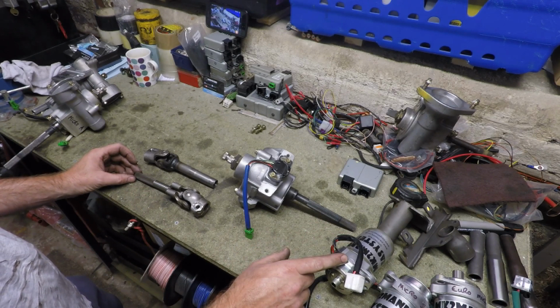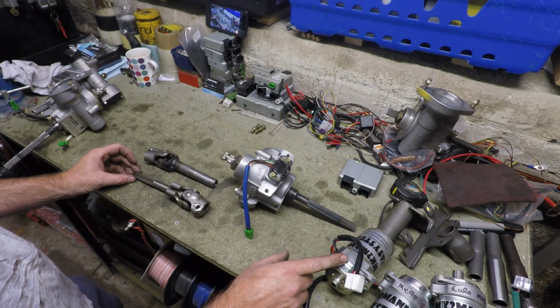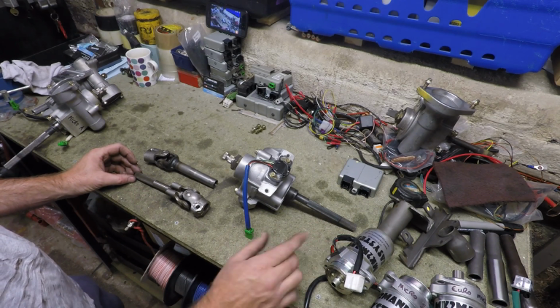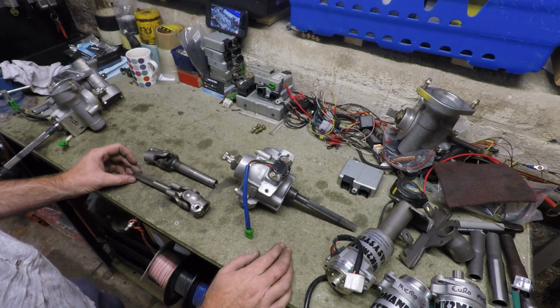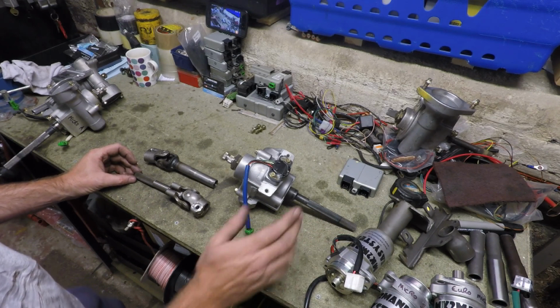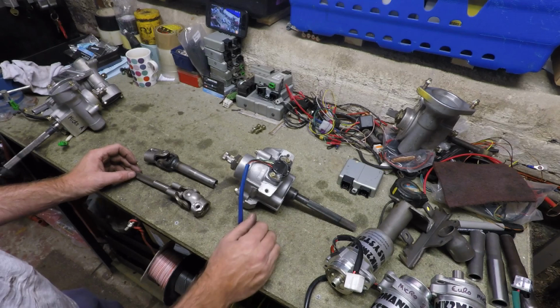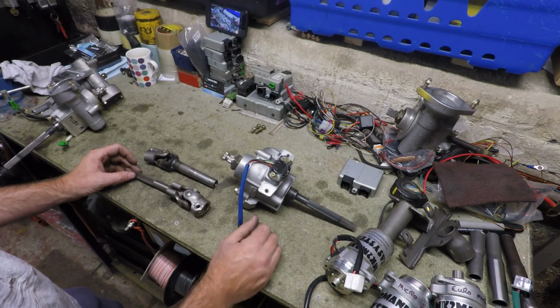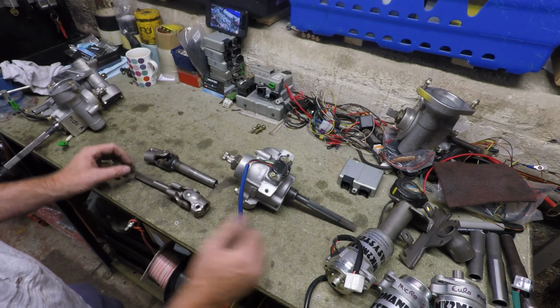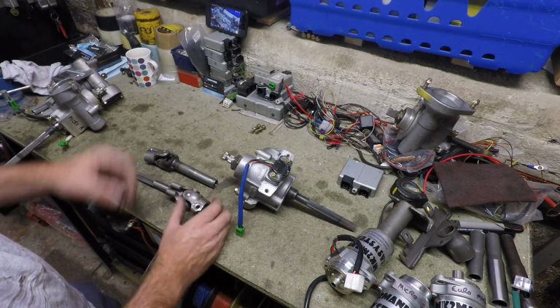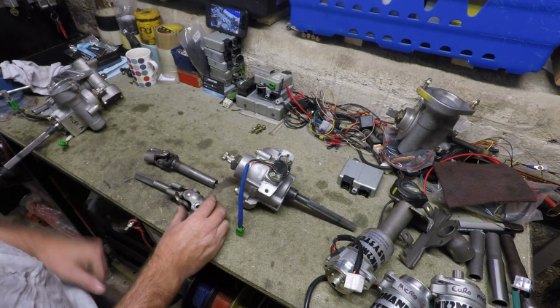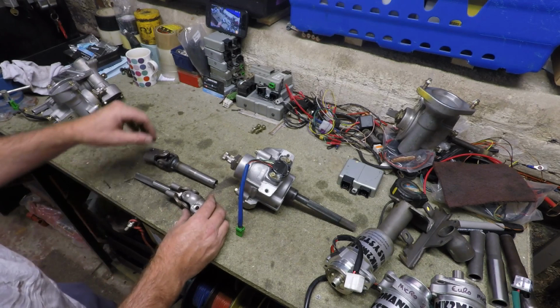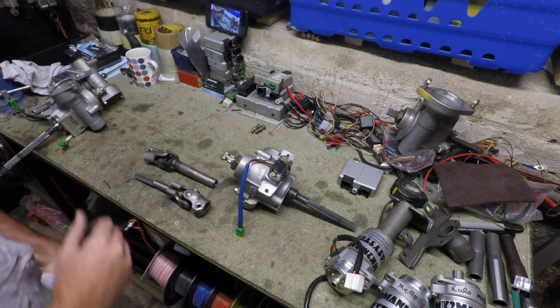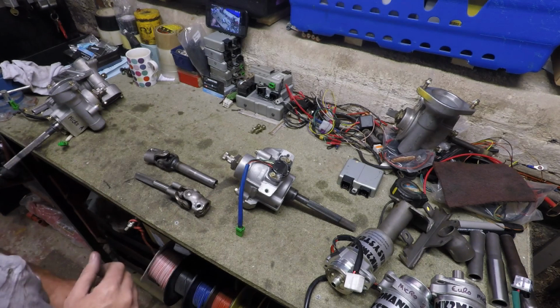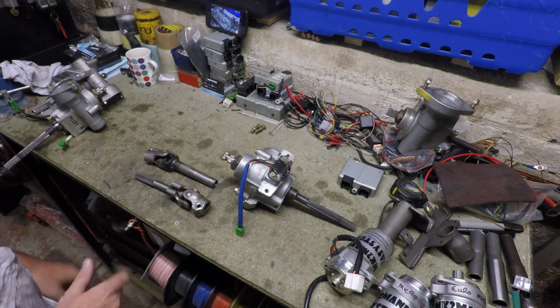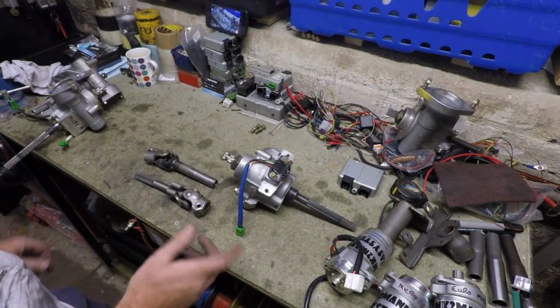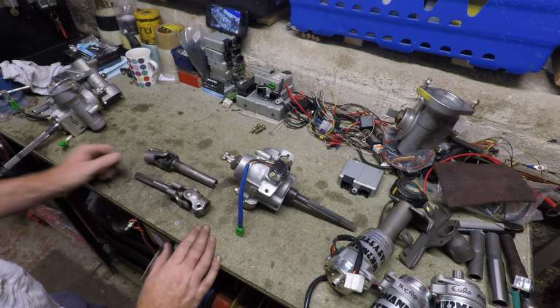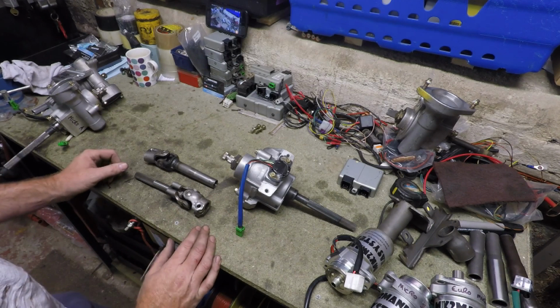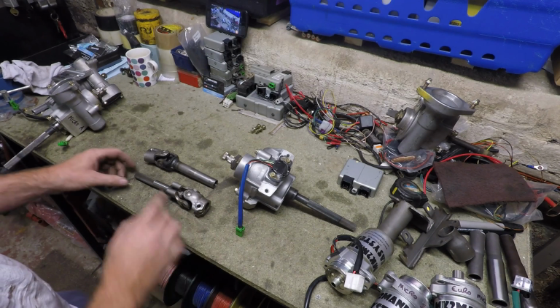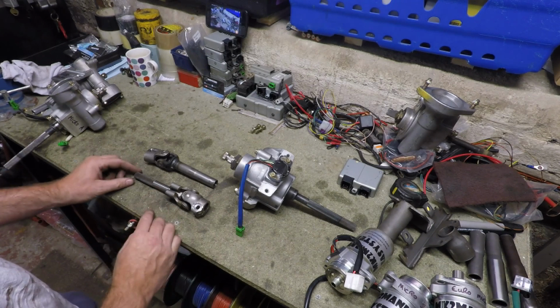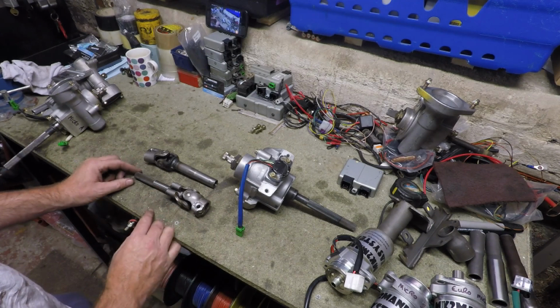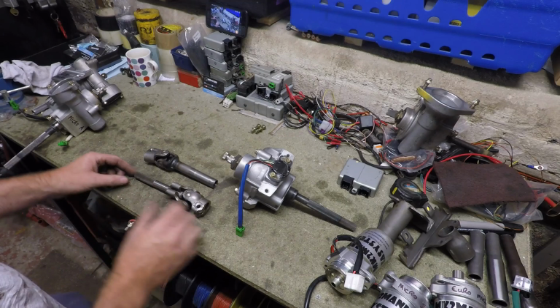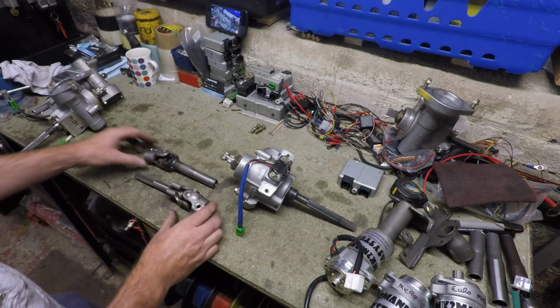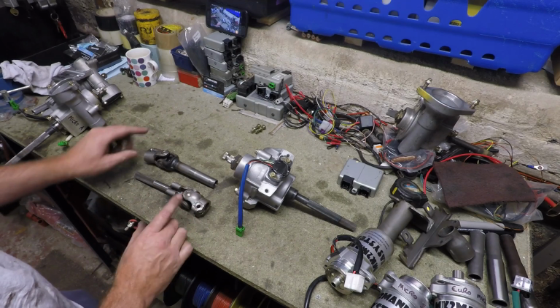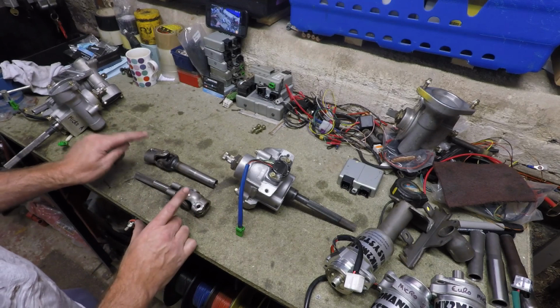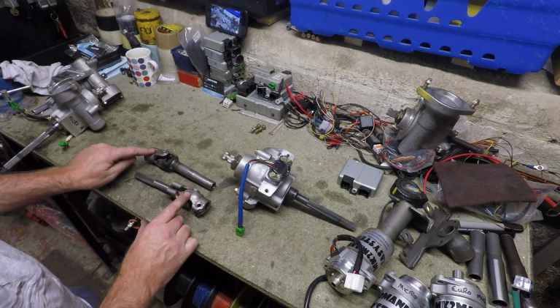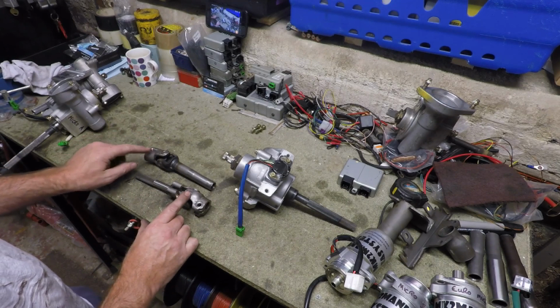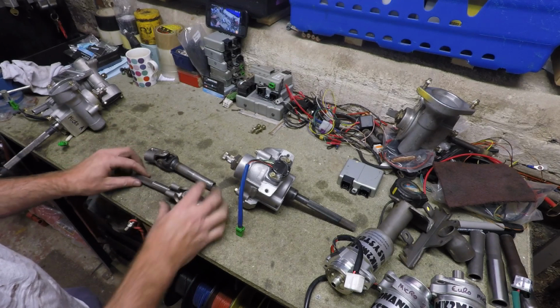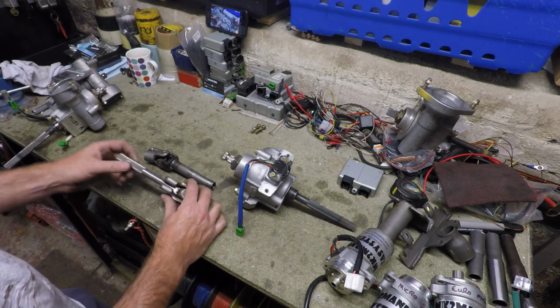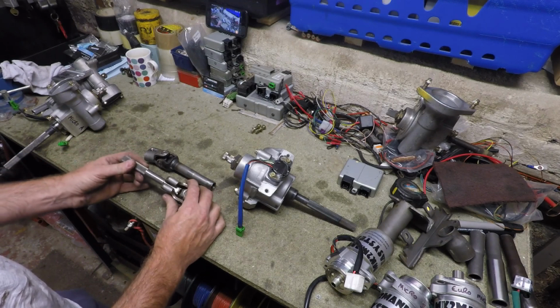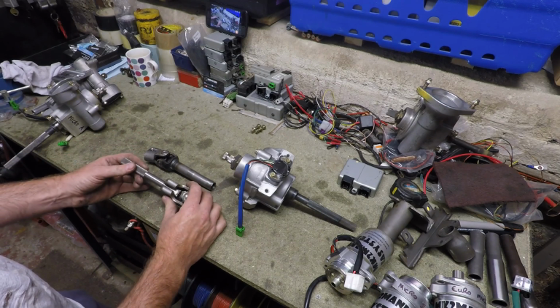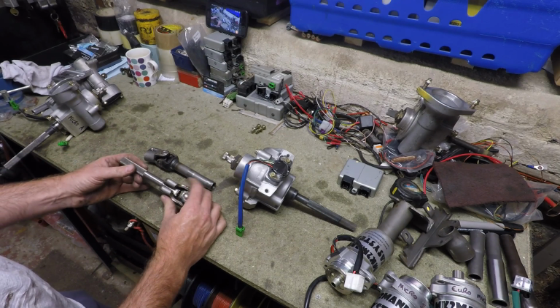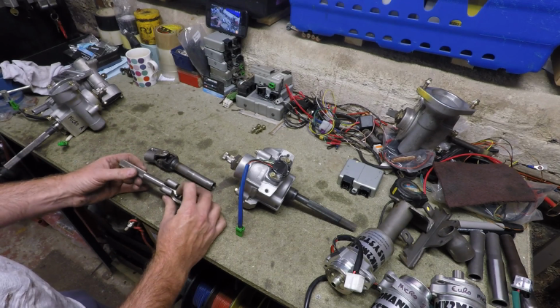A motor control unit — all you need basically to build your own system. All our micro systems use the same output shaft, double universal joint, and an intermediate link shaft.